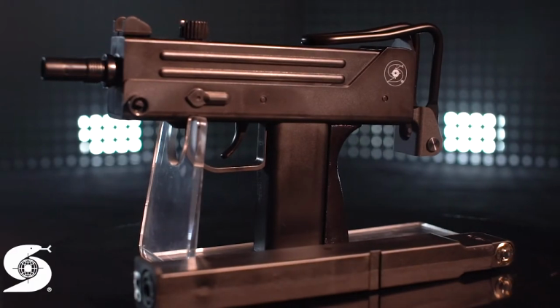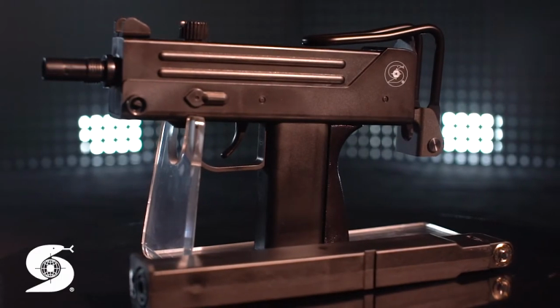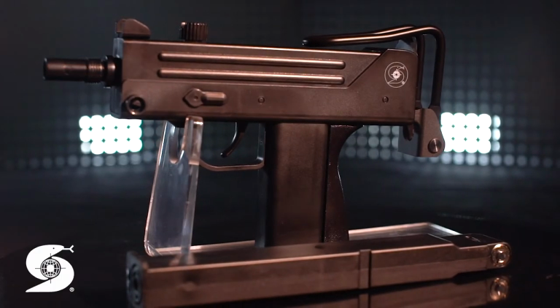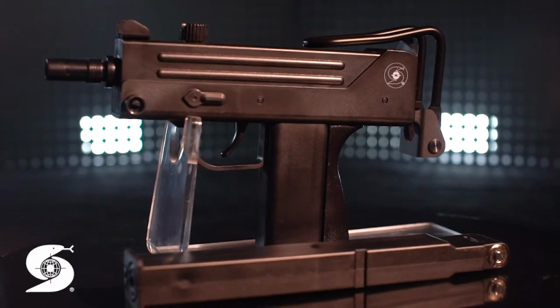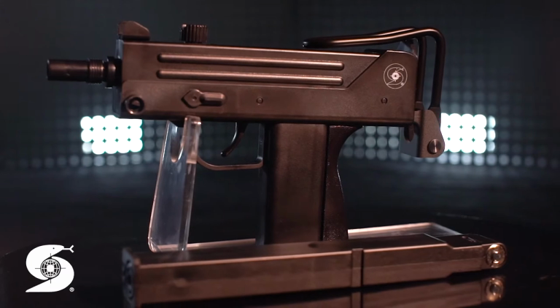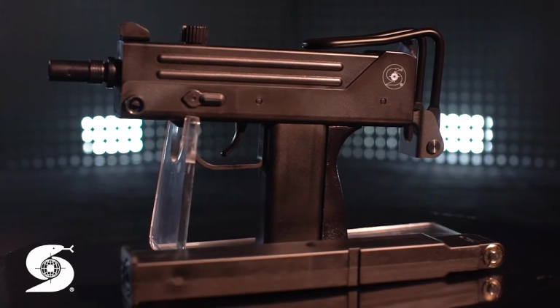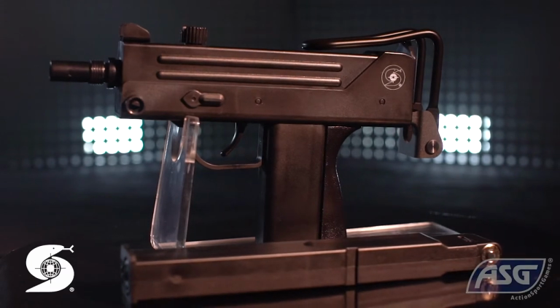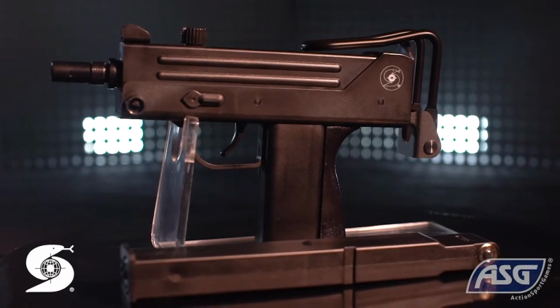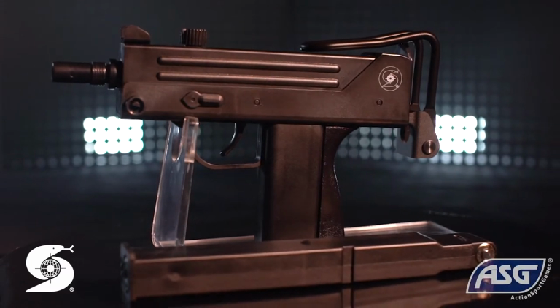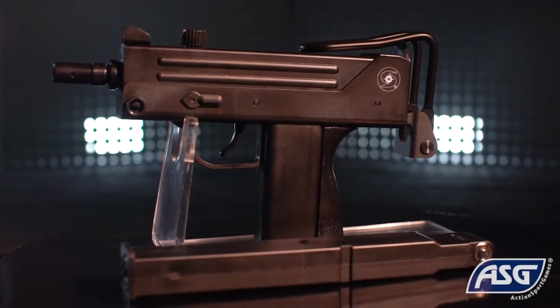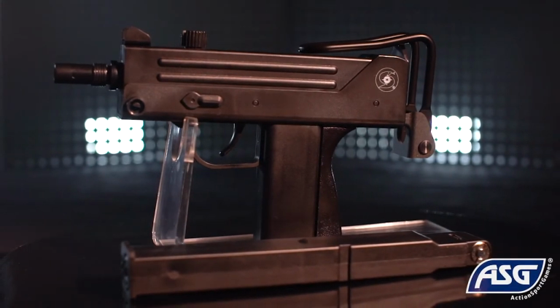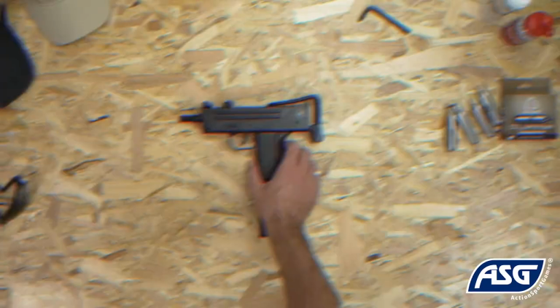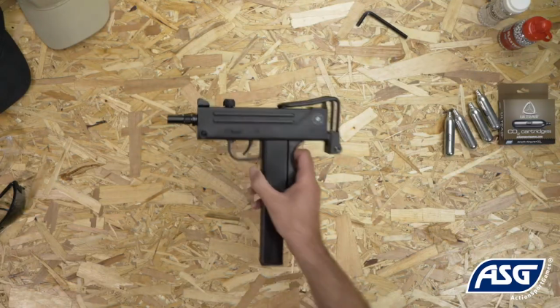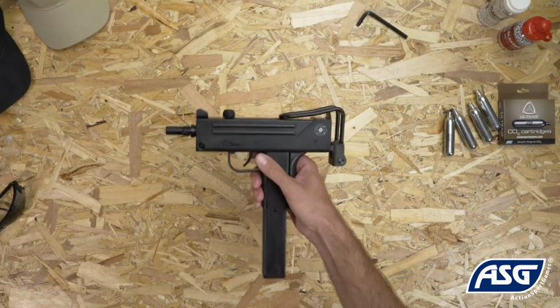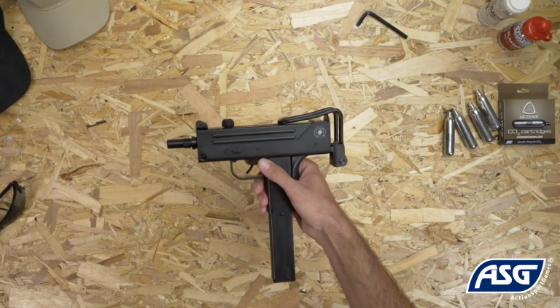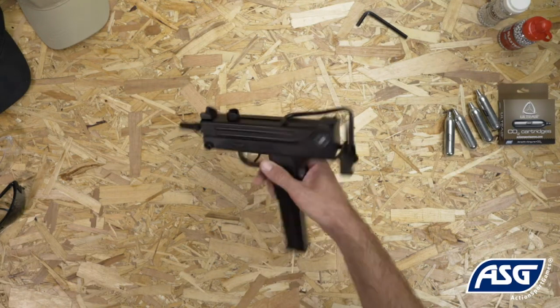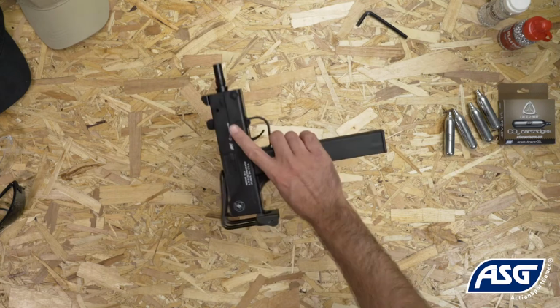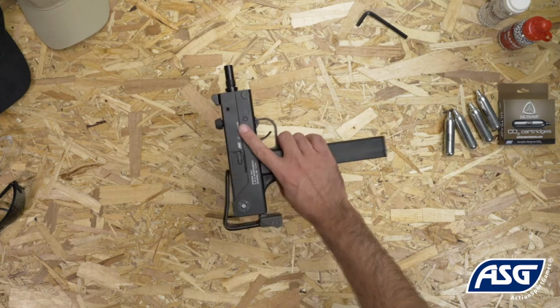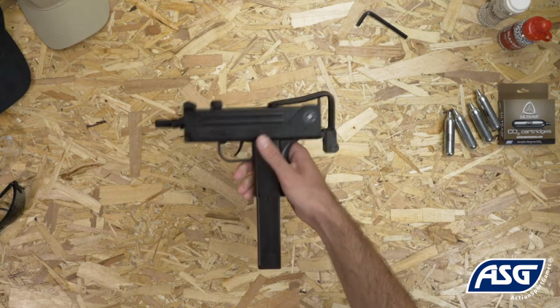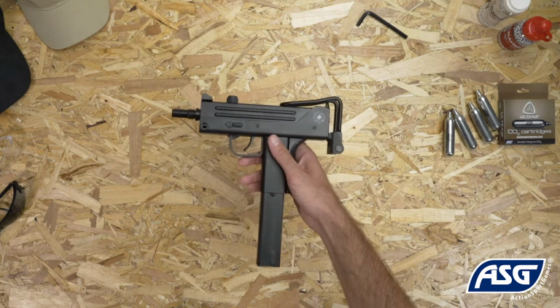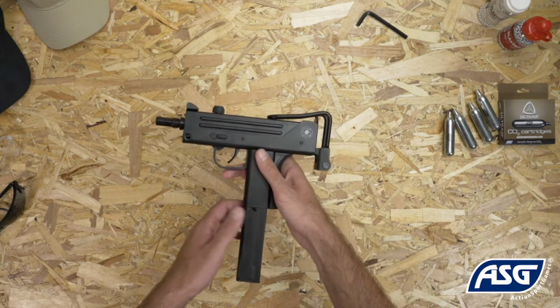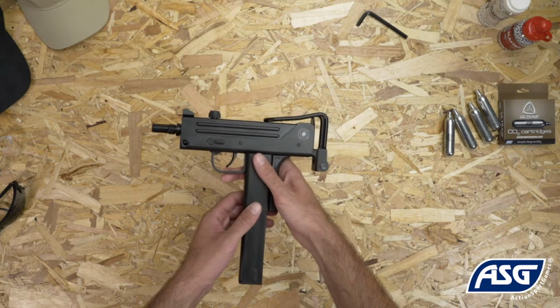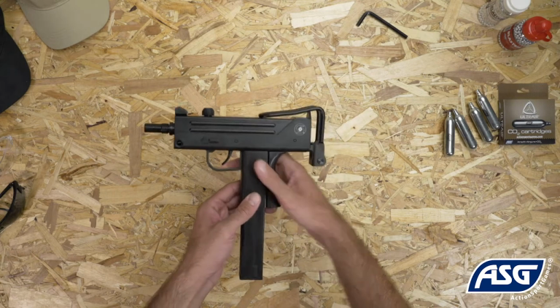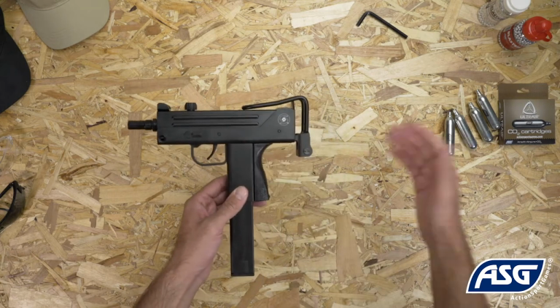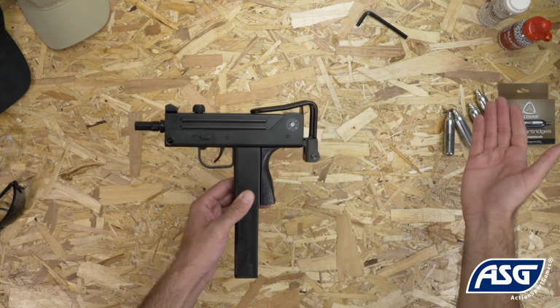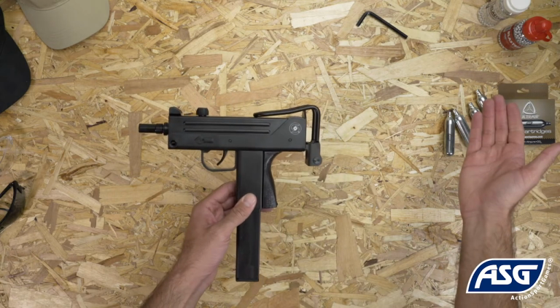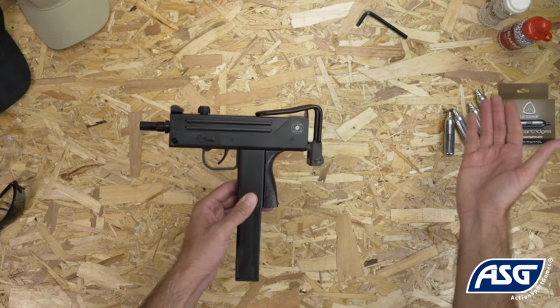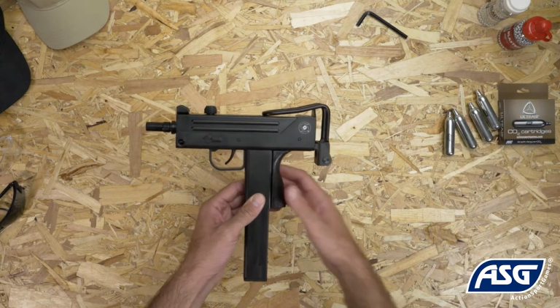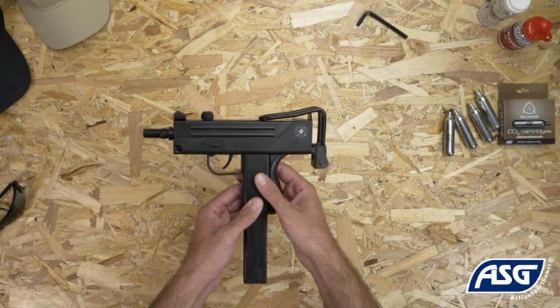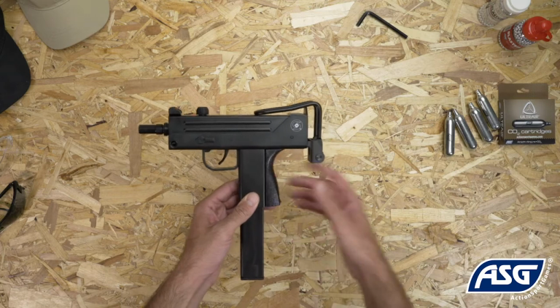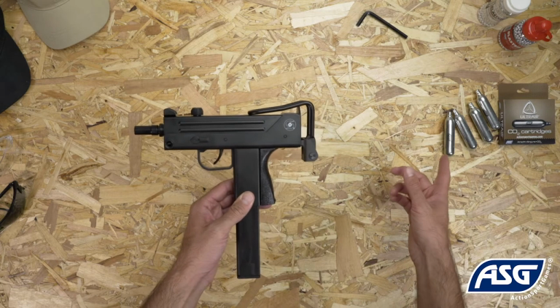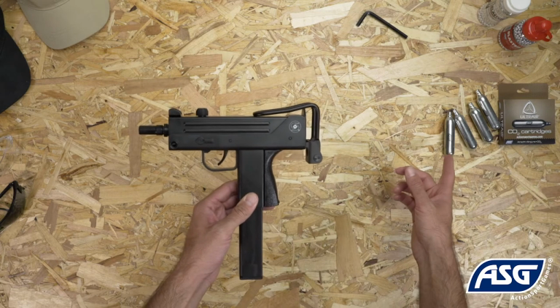This is the fully licensed Cobra Ingram M11 airgun. It is a one-to-one scale replica airgun that fires 0.177 caliber or 4.5 millimeter BBs and is powered by a 12 gram CO2 cartridge.